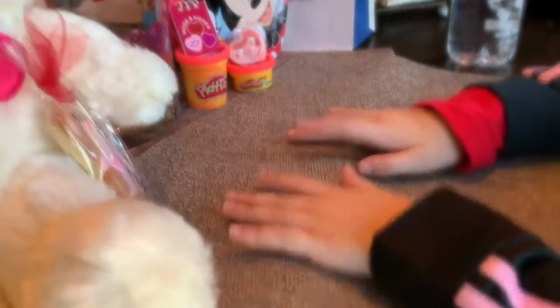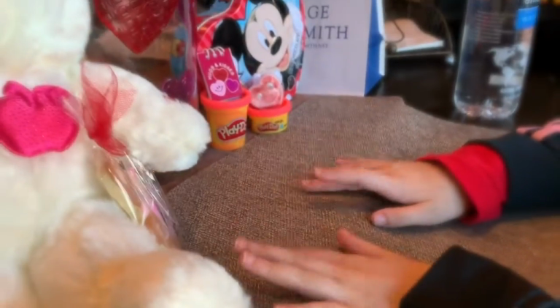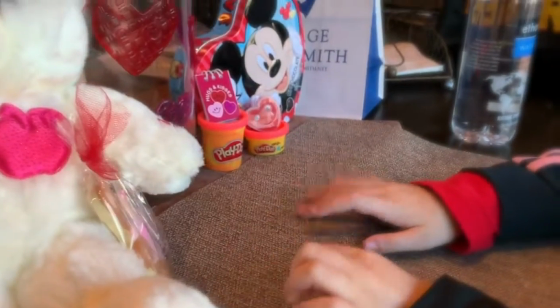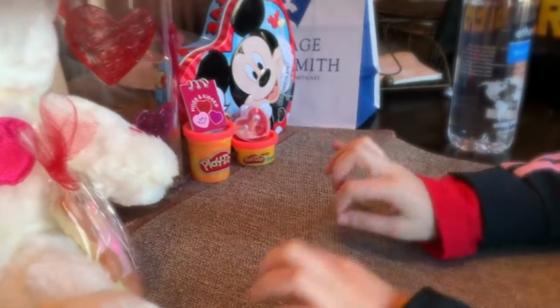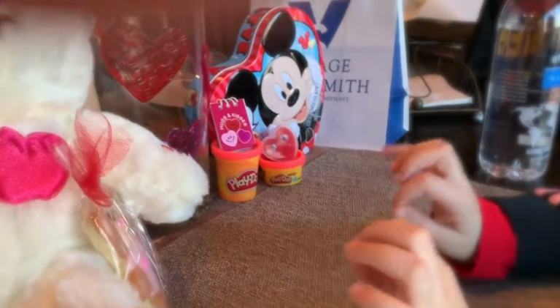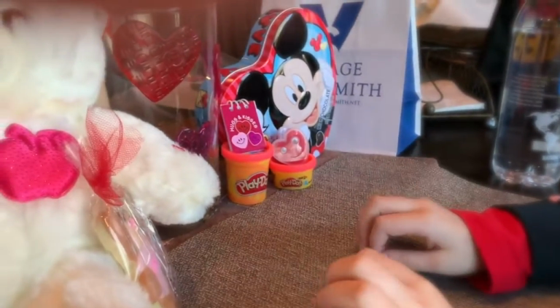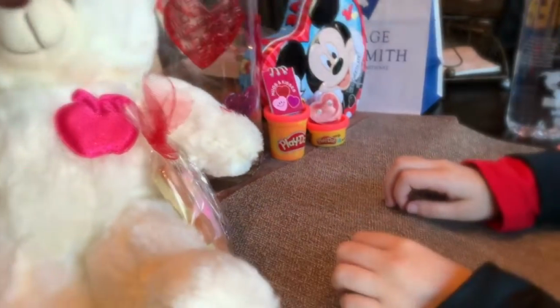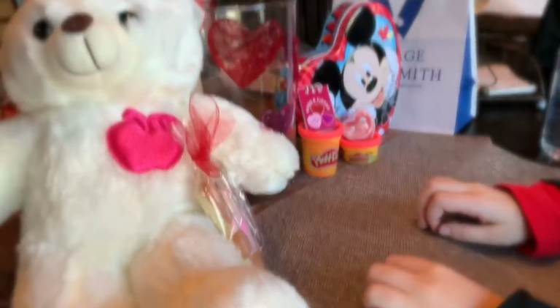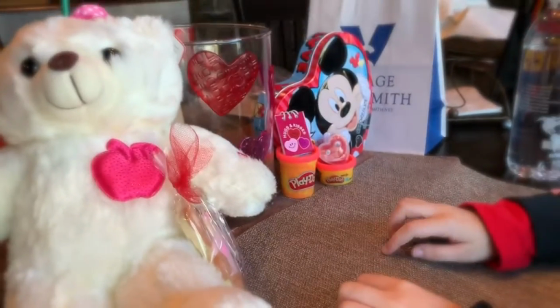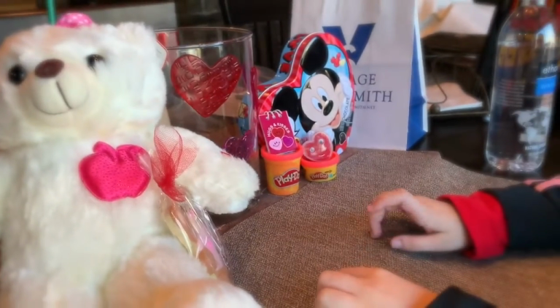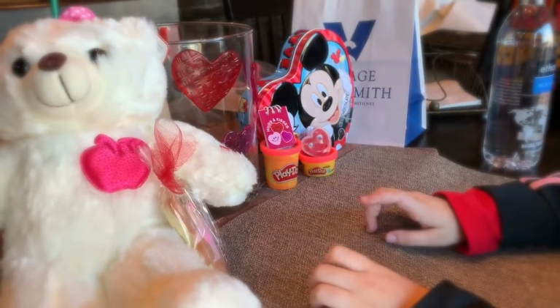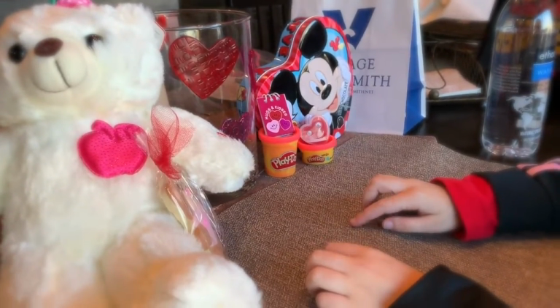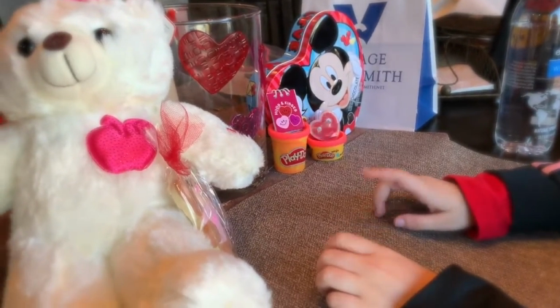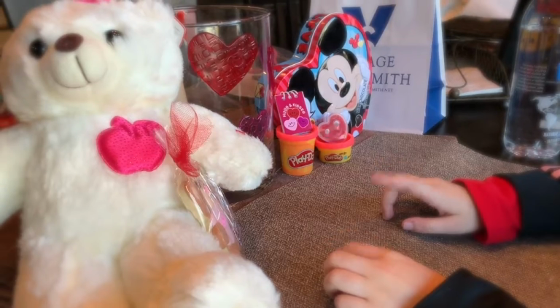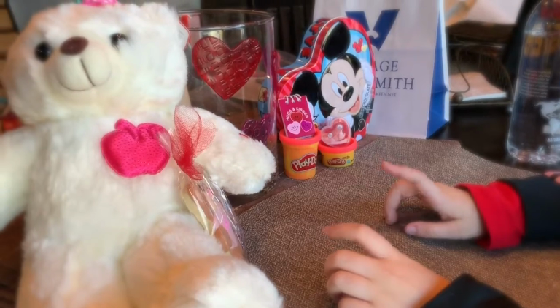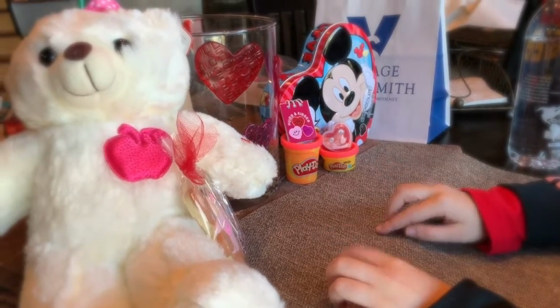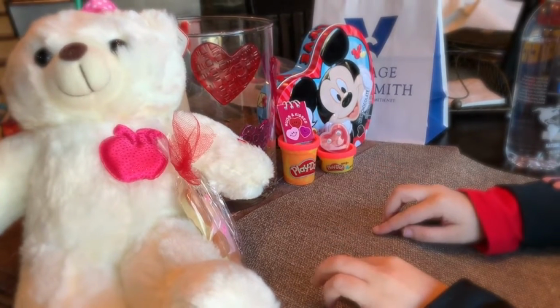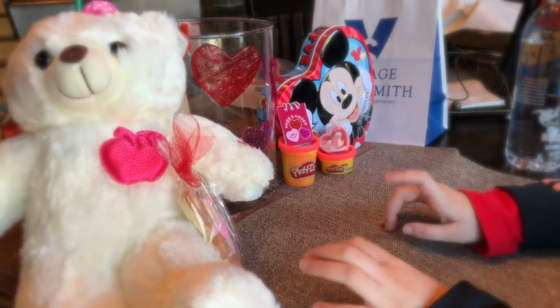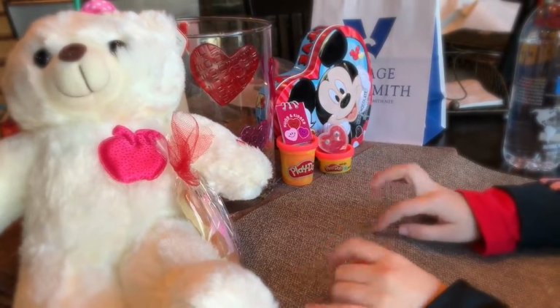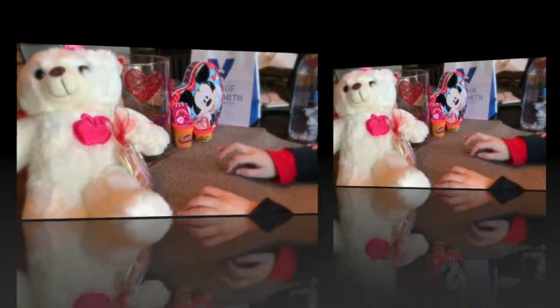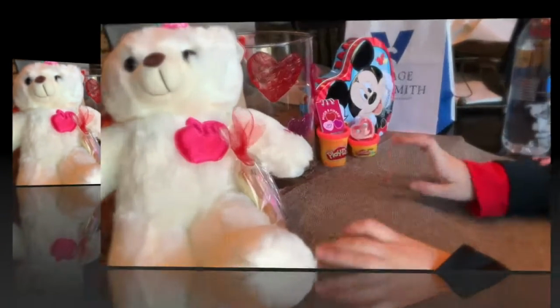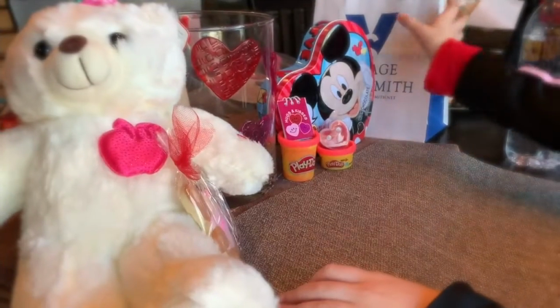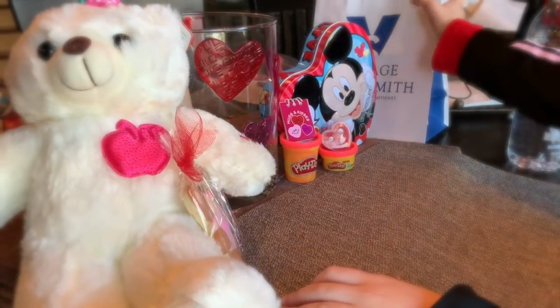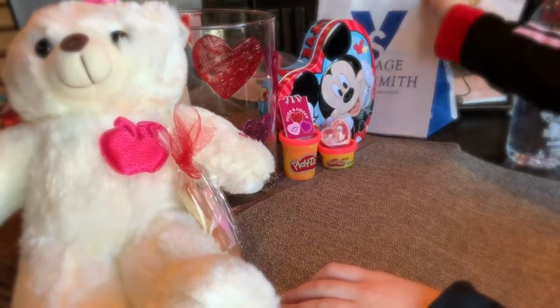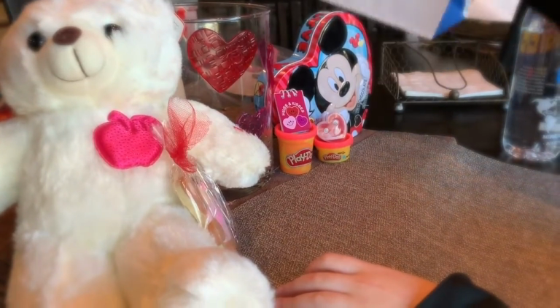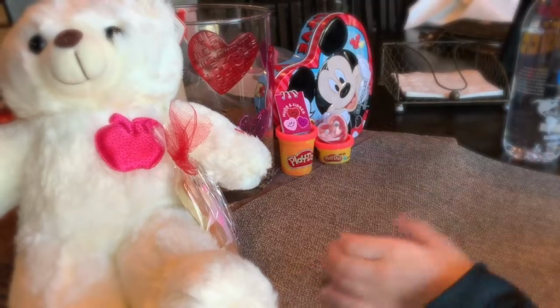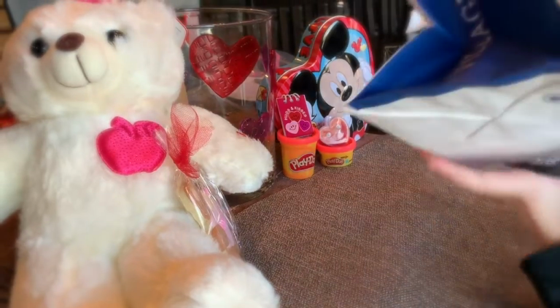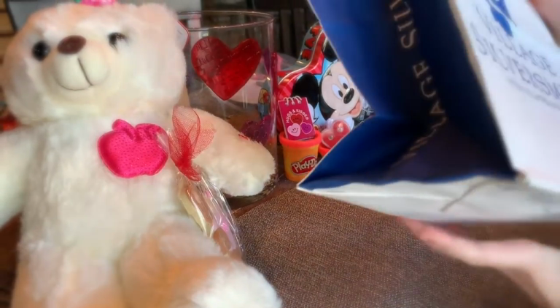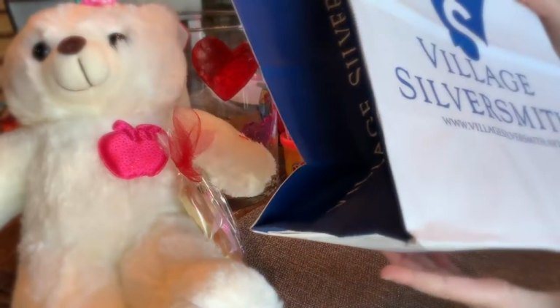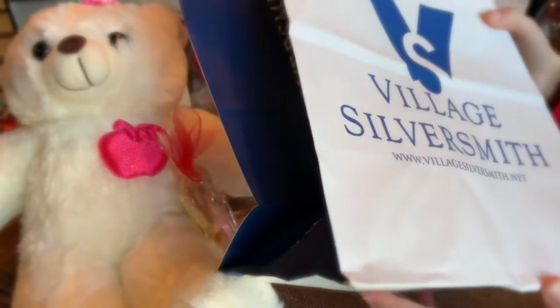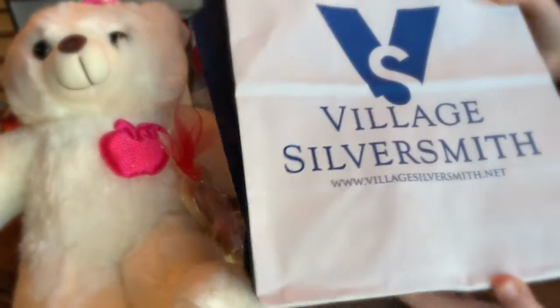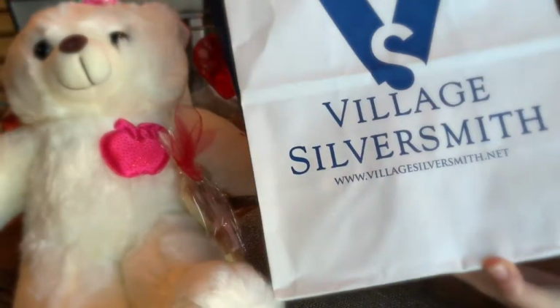Hi, welcome to my channel! I just went to the mall and got some stuff, so I thought we could look at it and open it. The first place I went was this cool rock store.